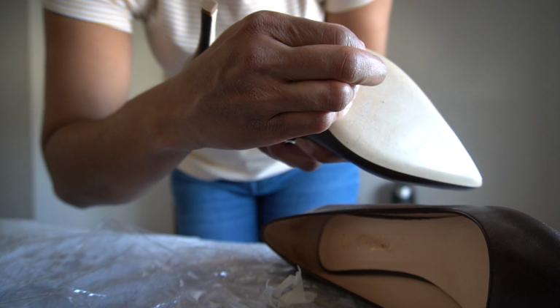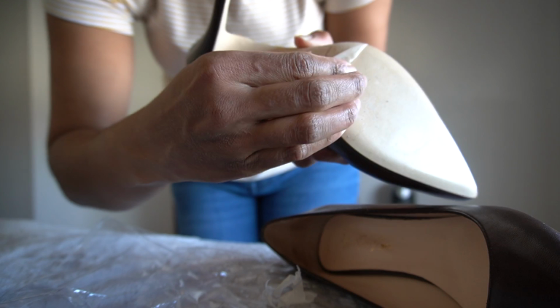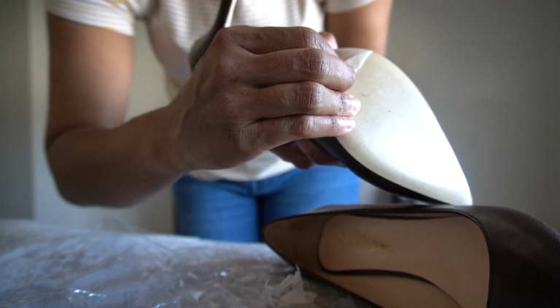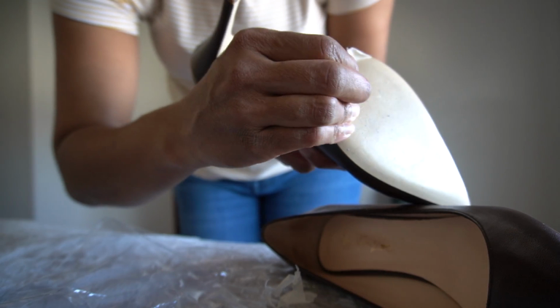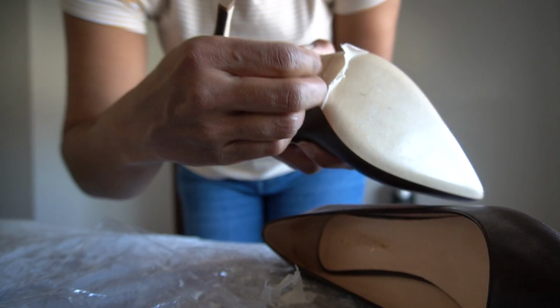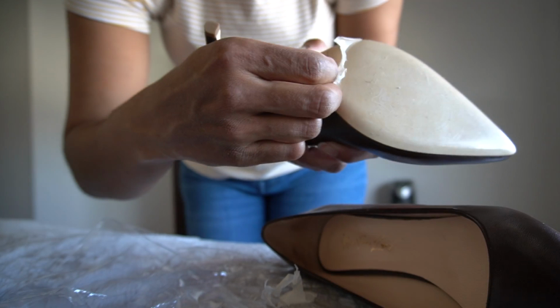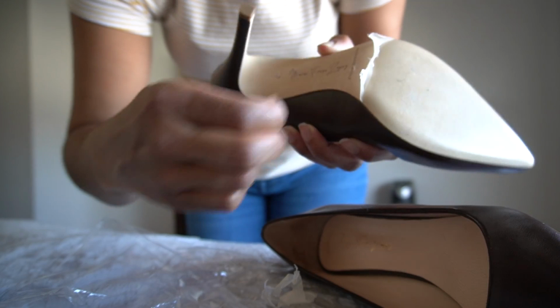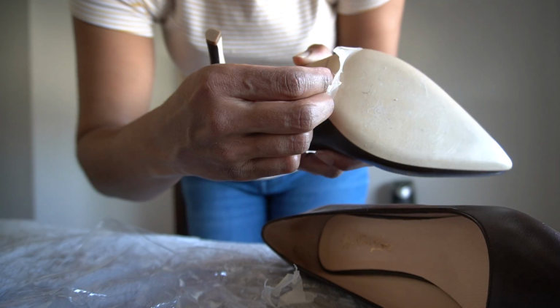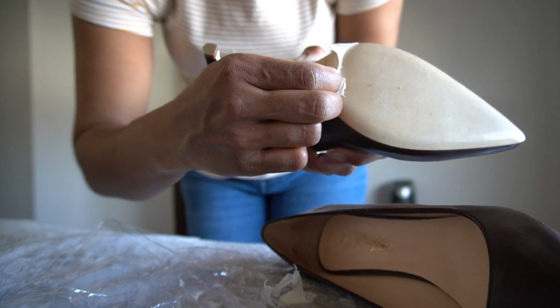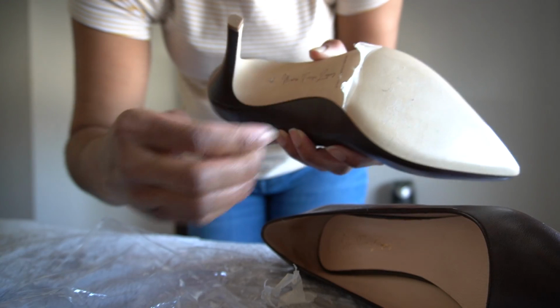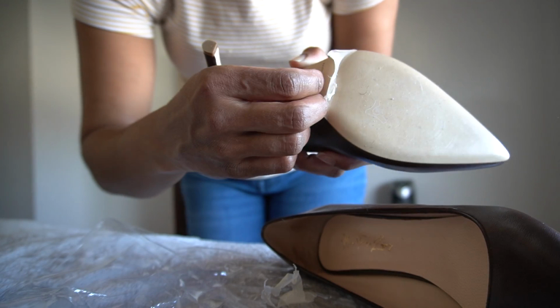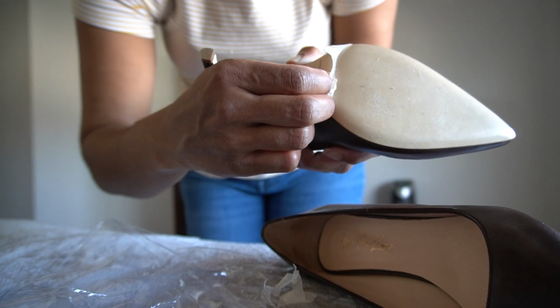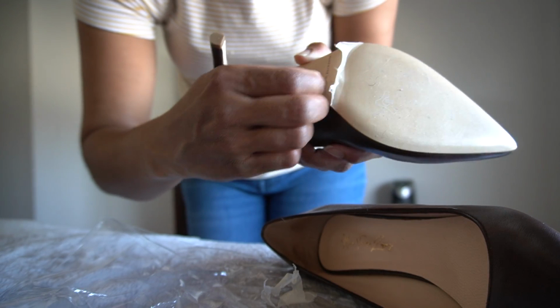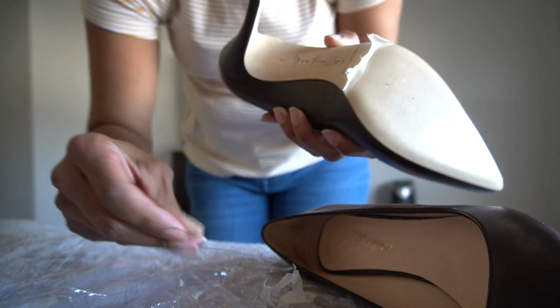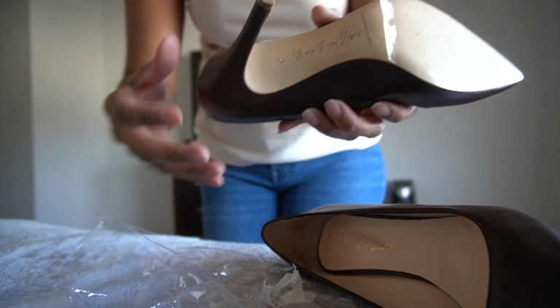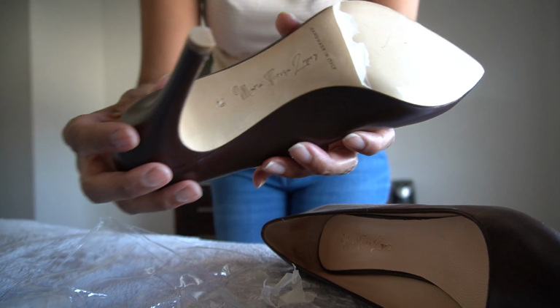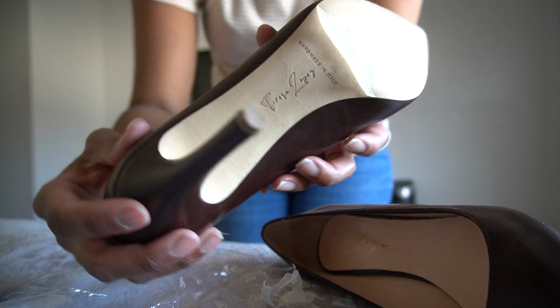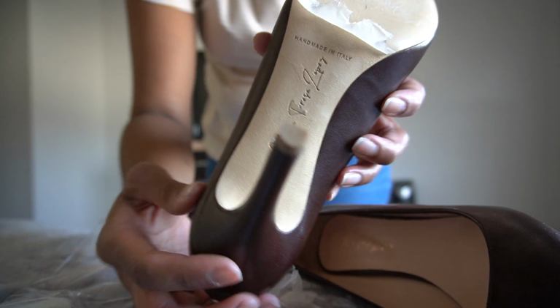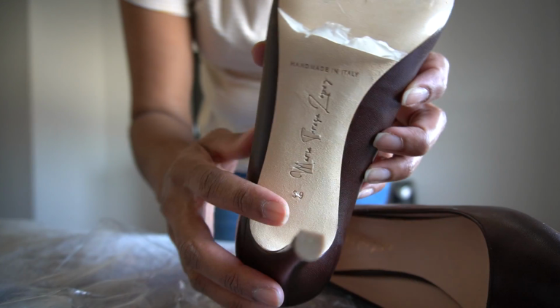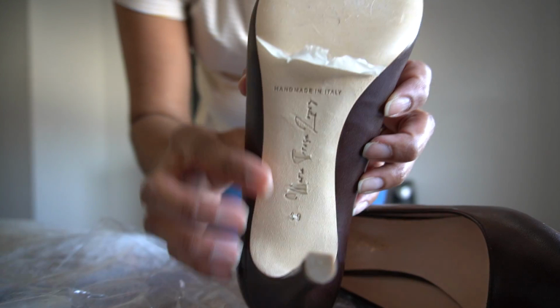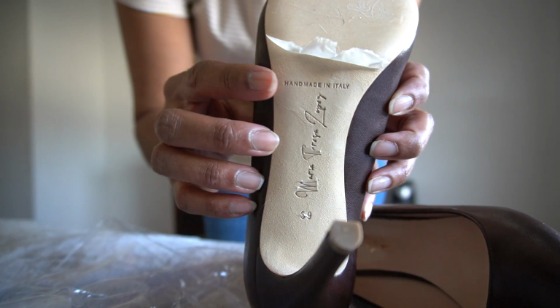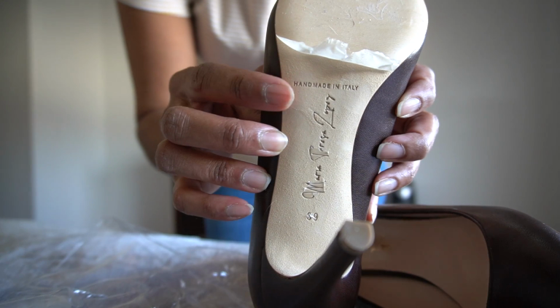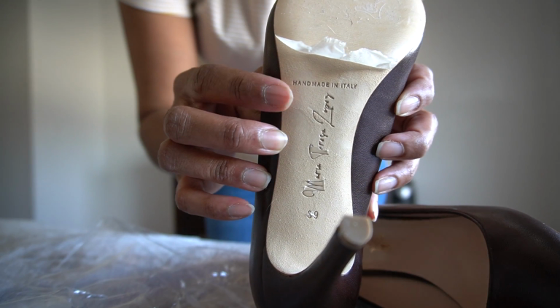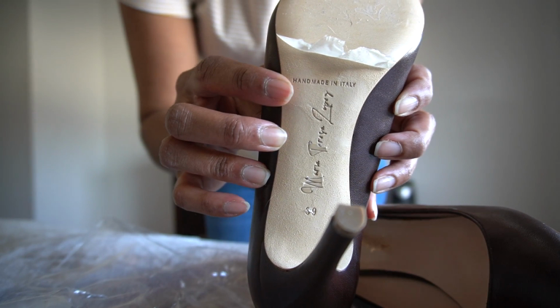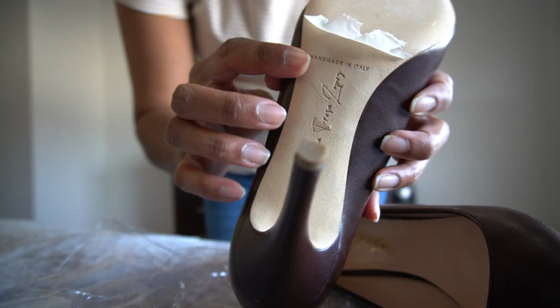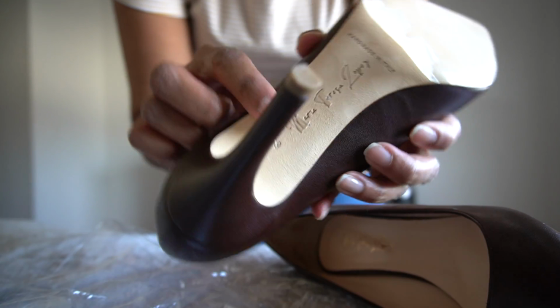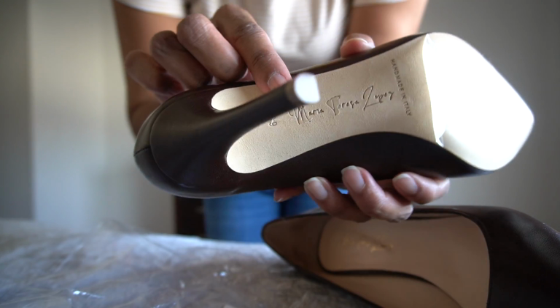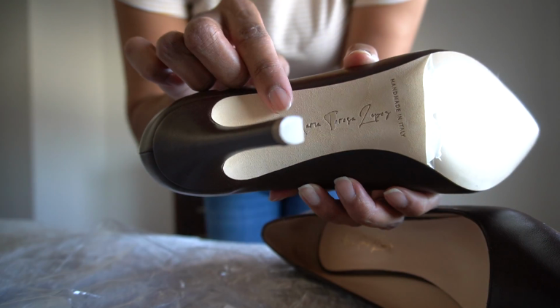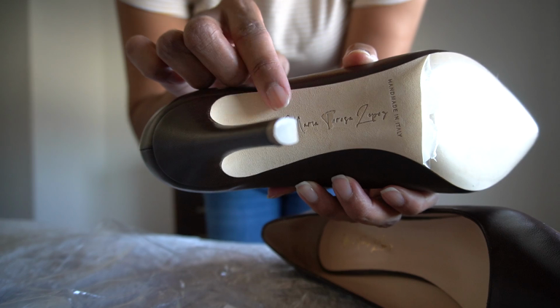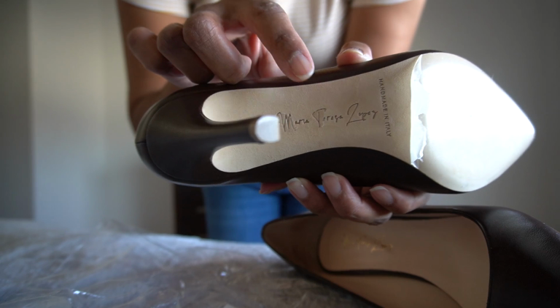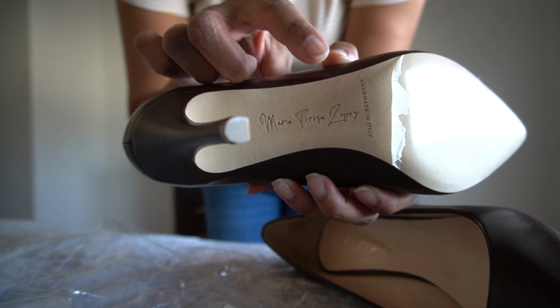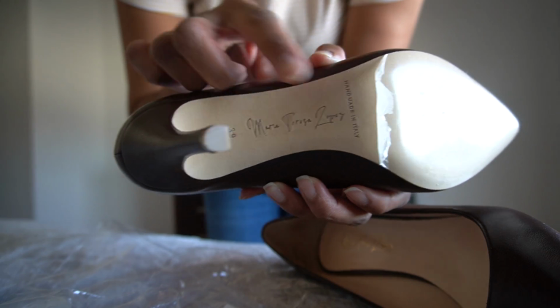— that's my dog — it has the Made in Italy sign right there, and her signature: Maria Teresa Lopez.